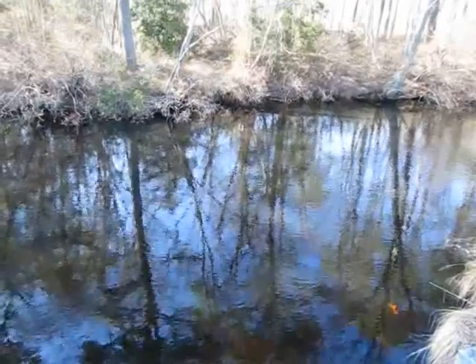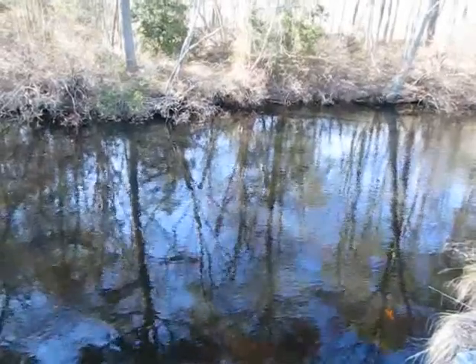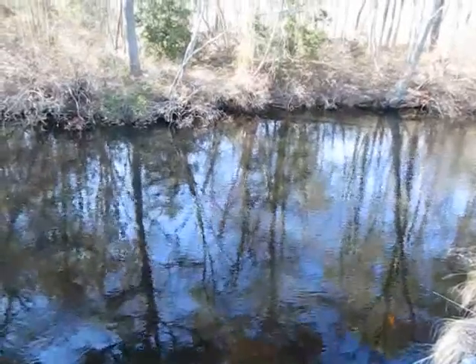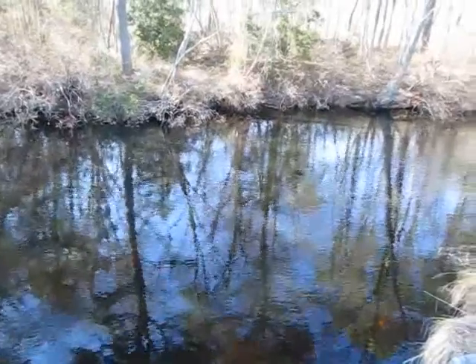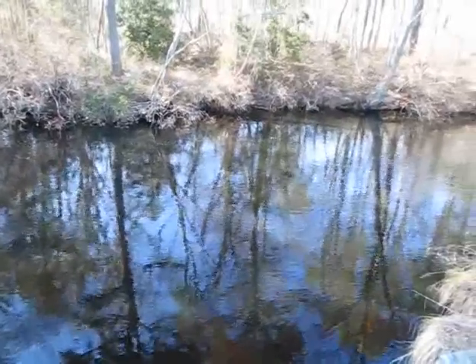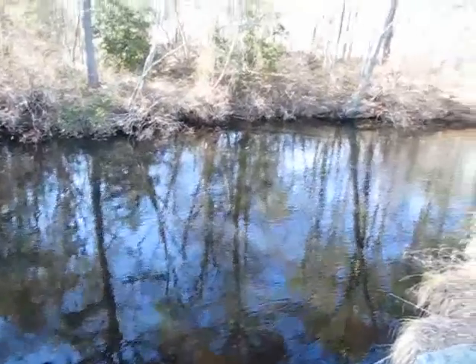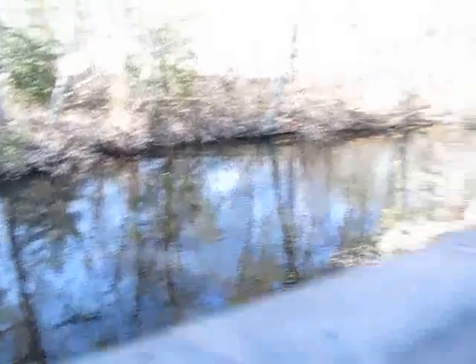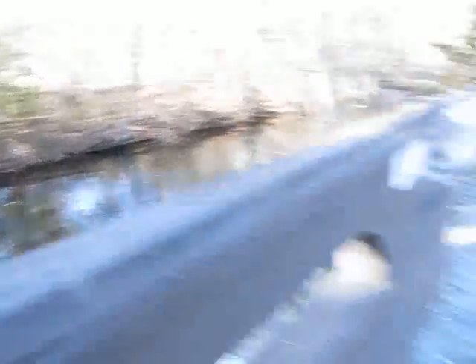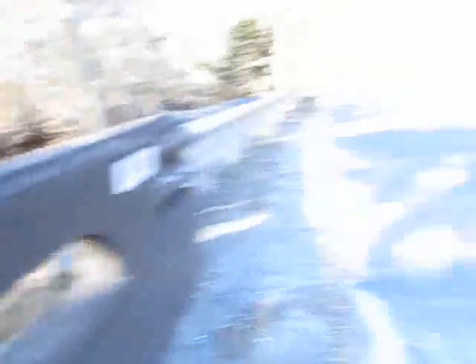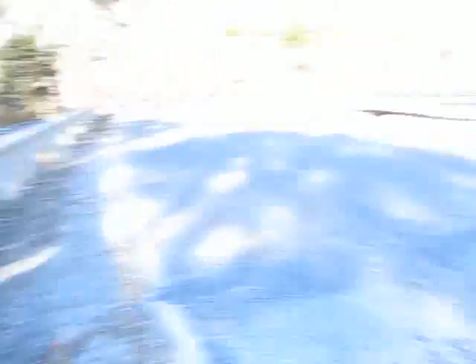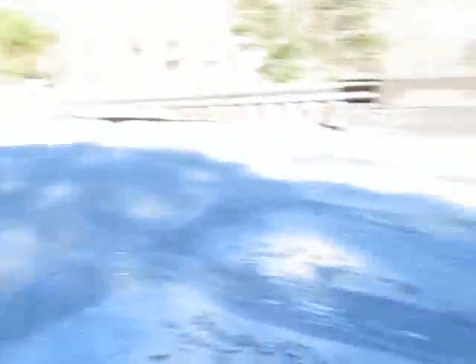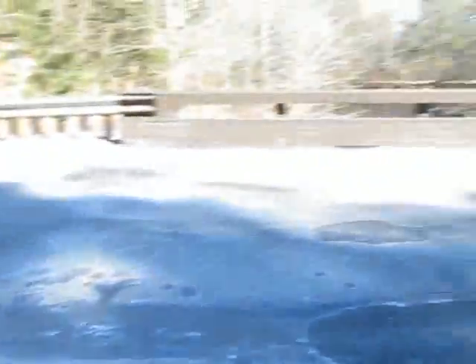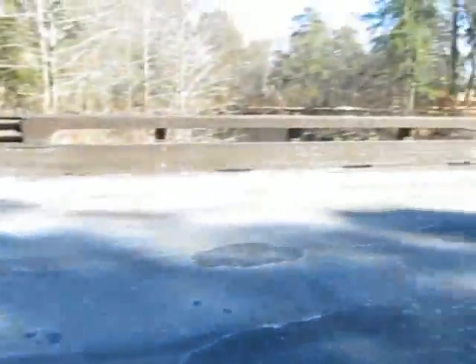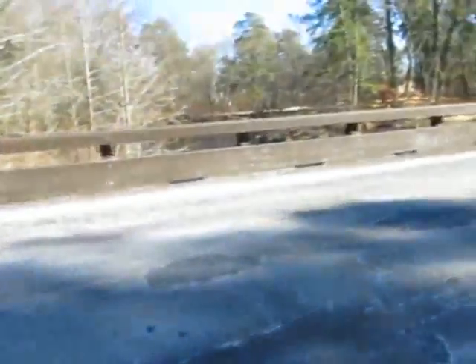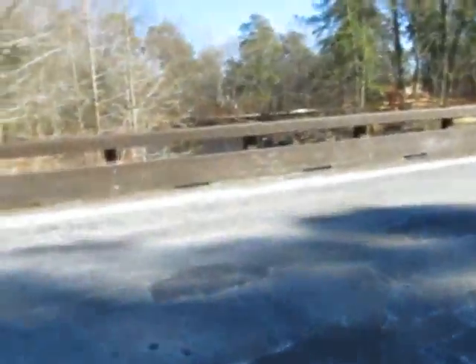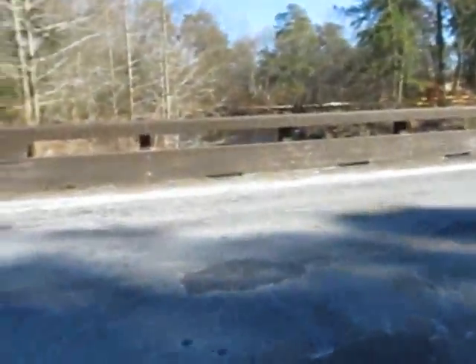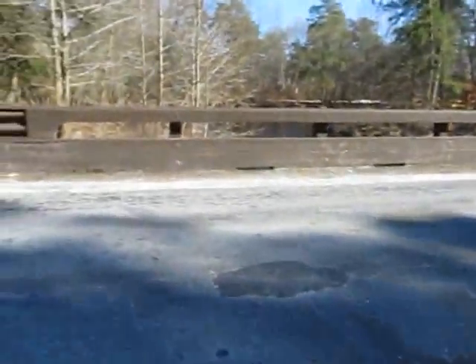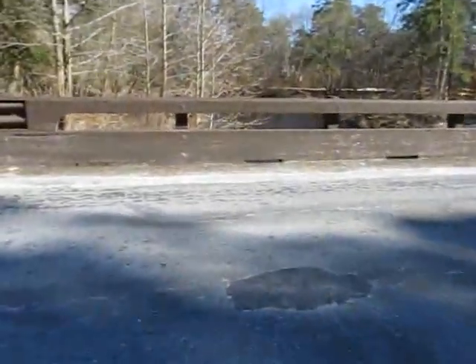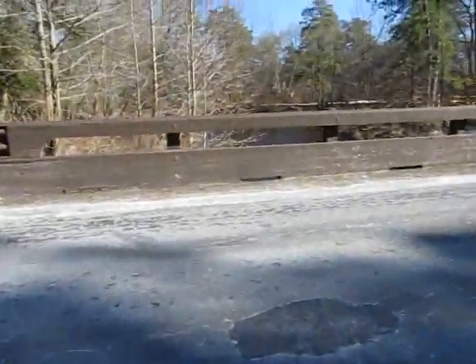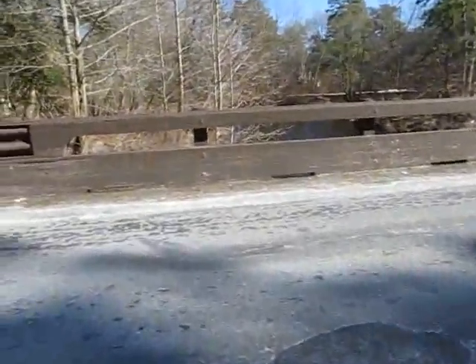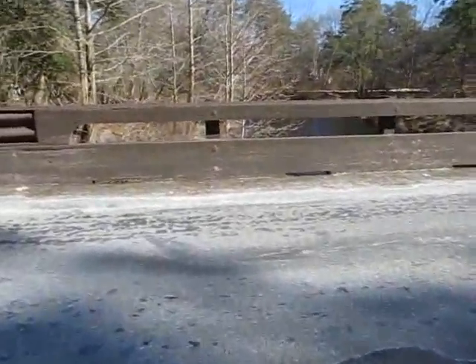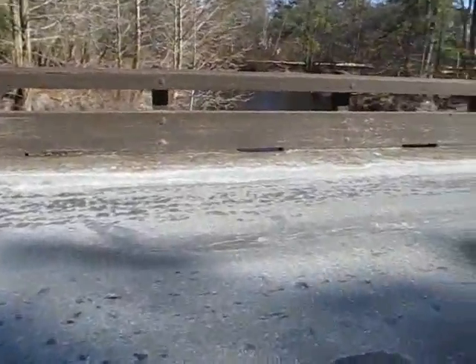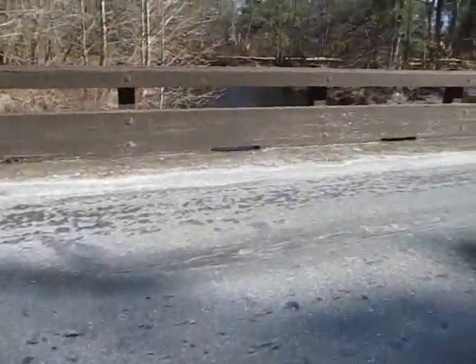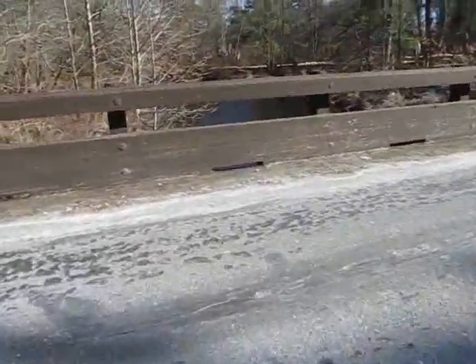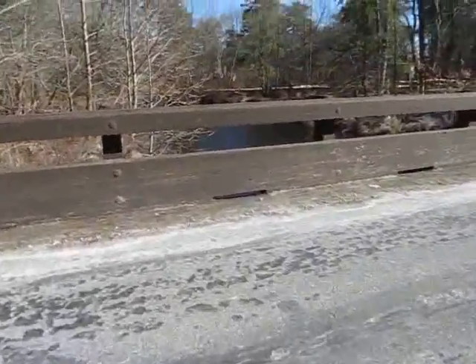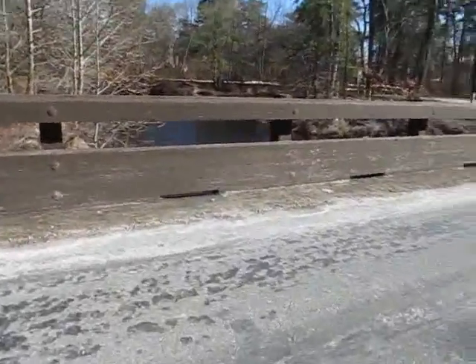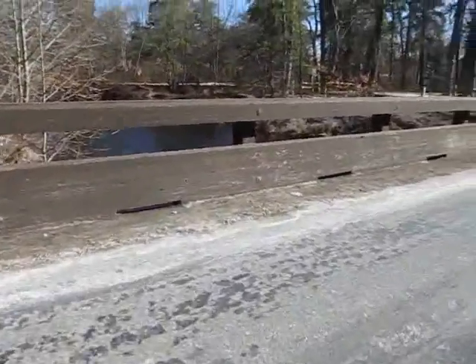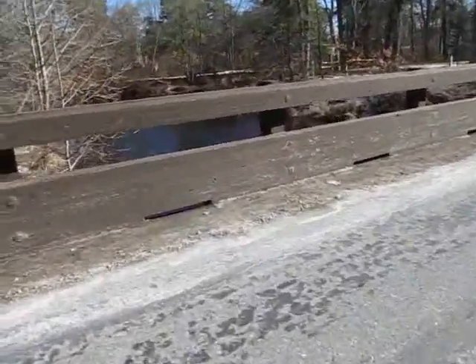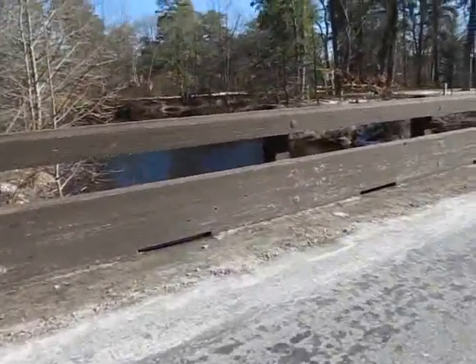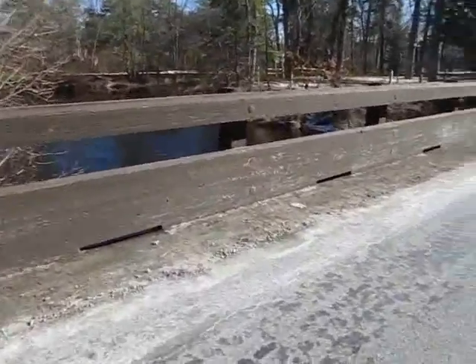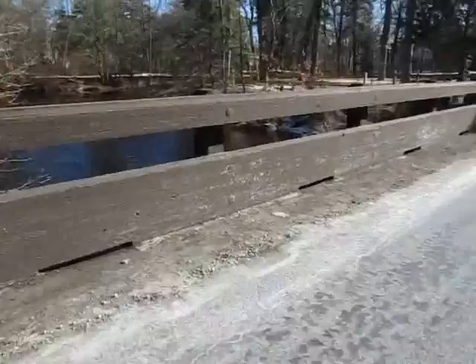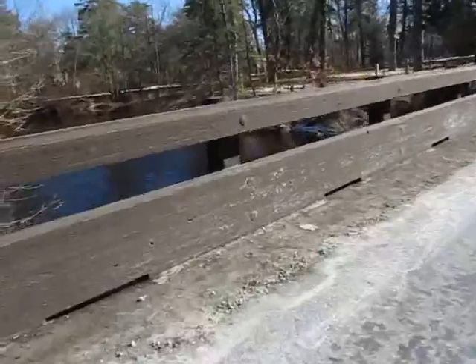Look at that river. It's the Toms River. This has to be an old wooden bridge. I think it is. Definitely.